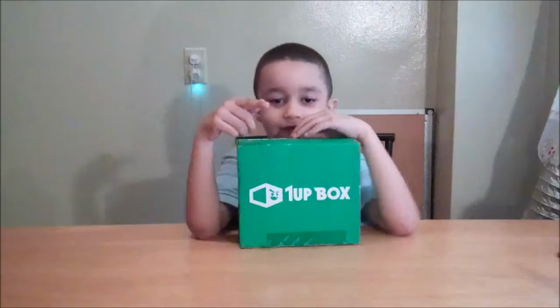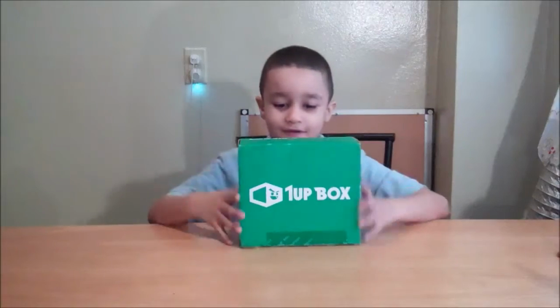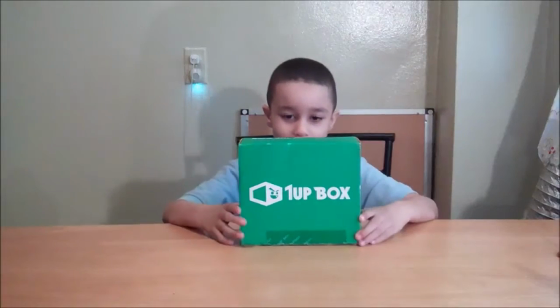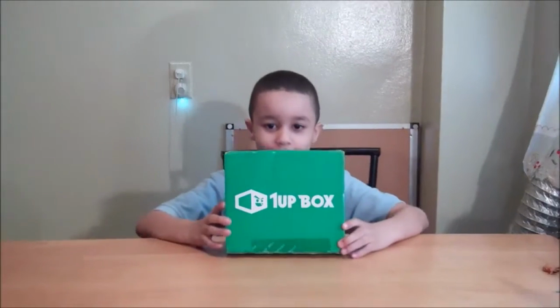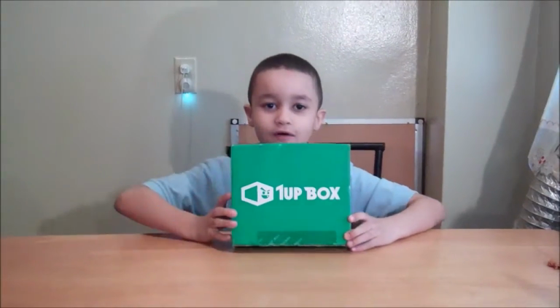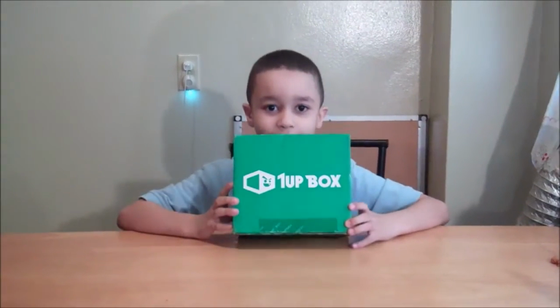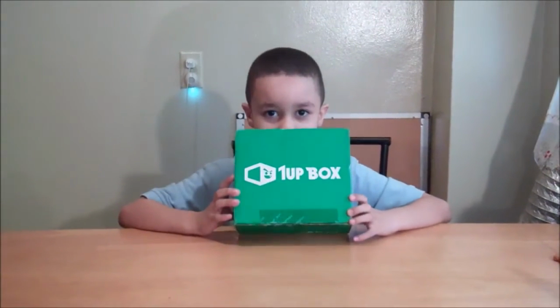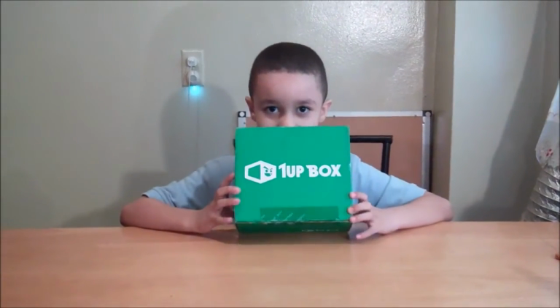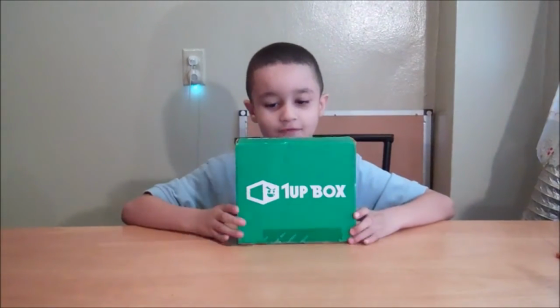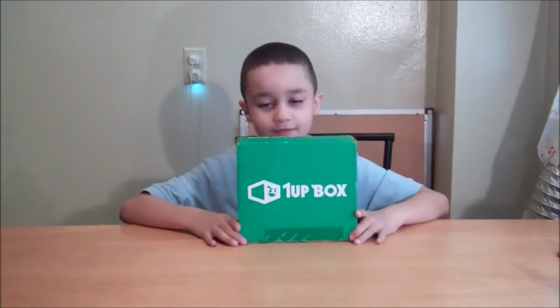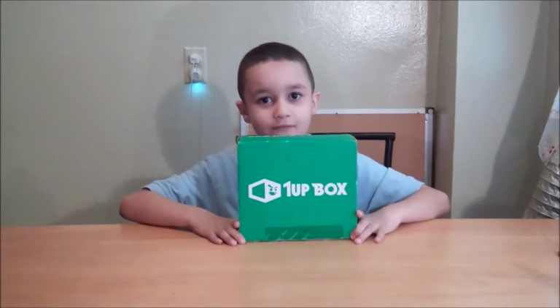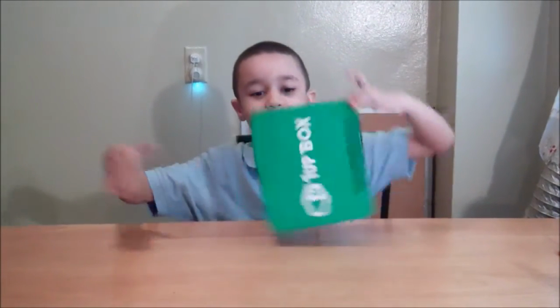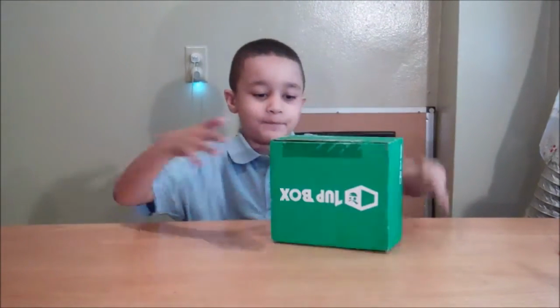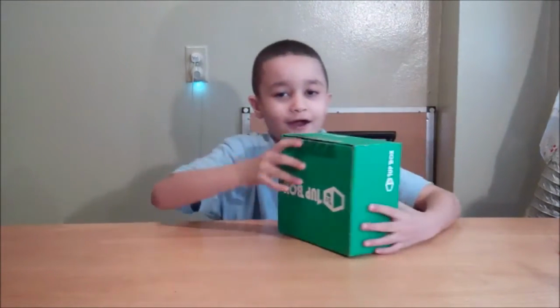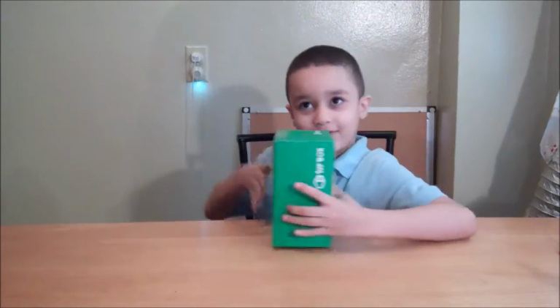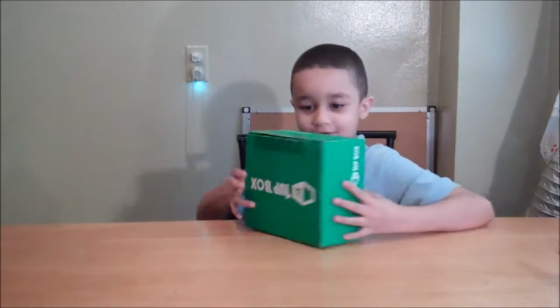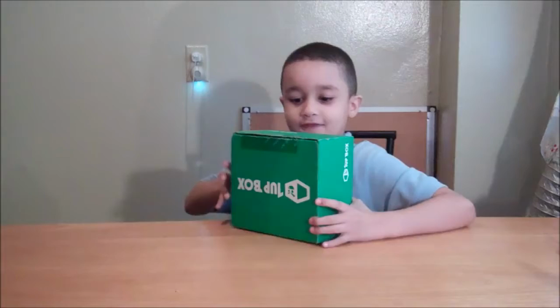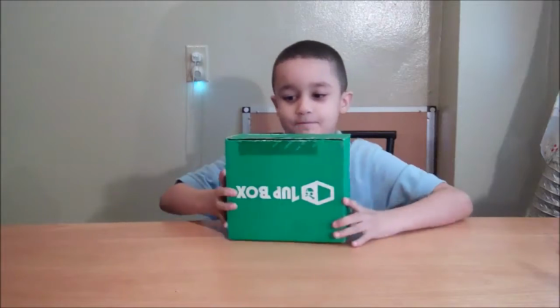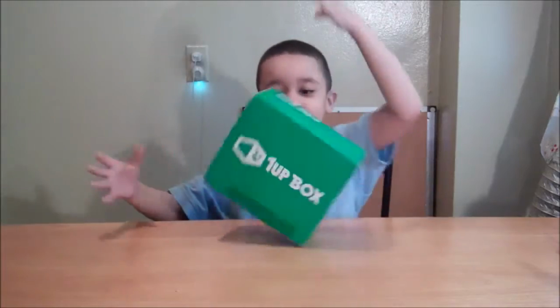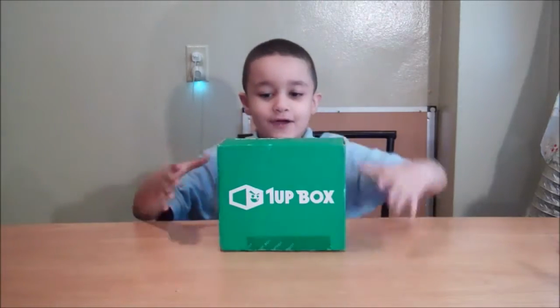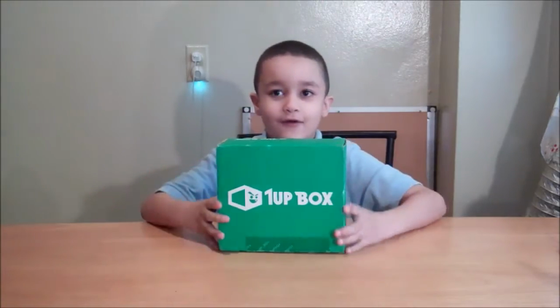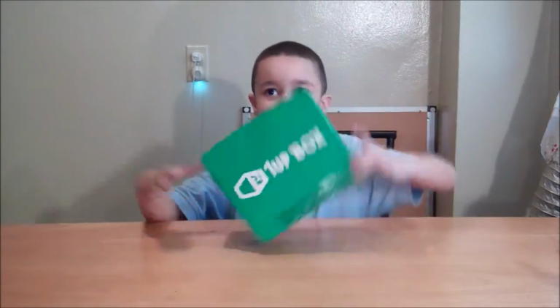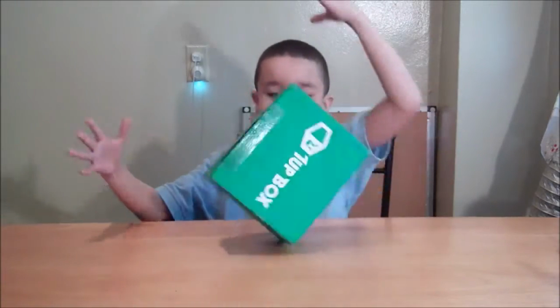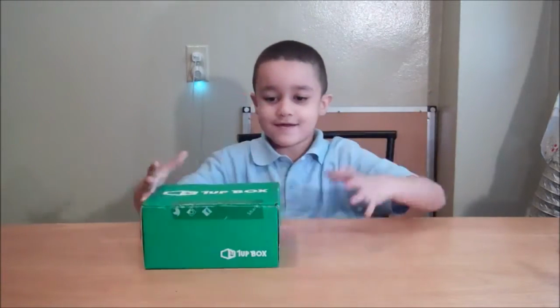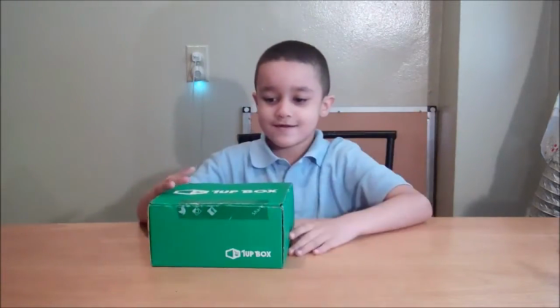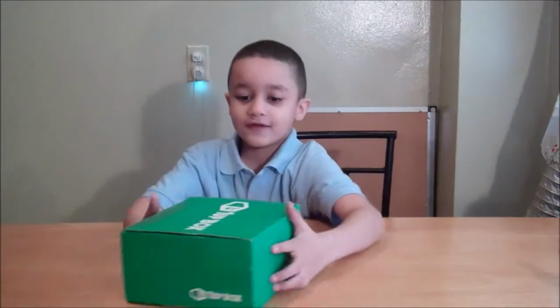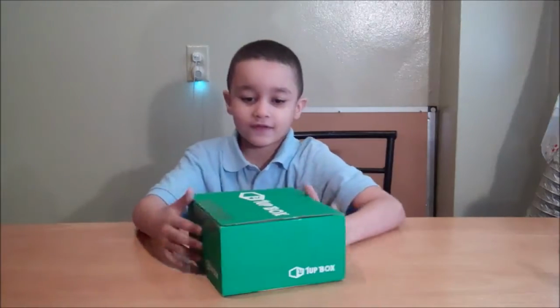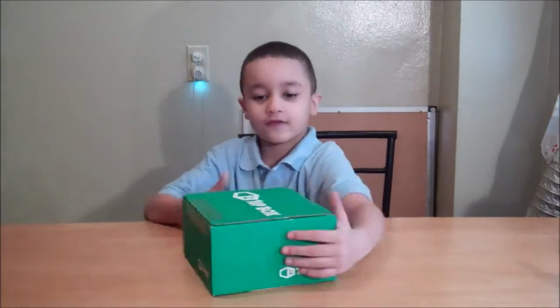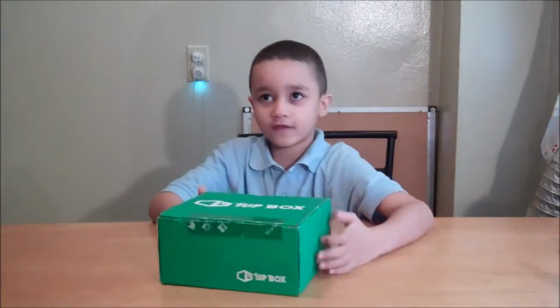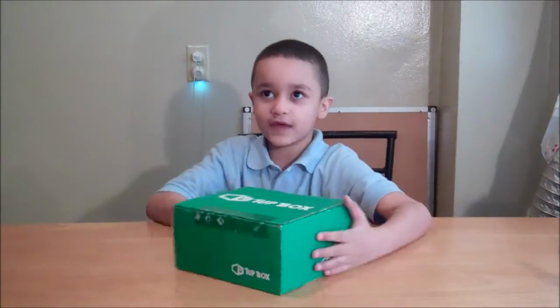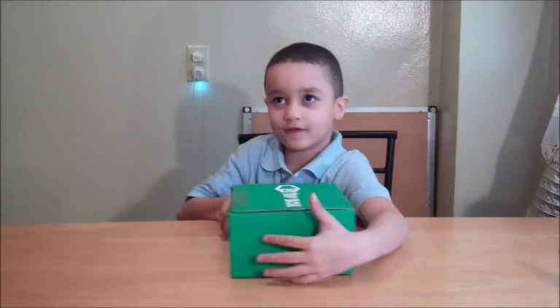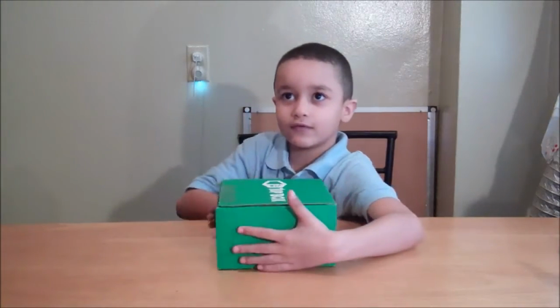Hi everyone, welcome back to Poetry I'm with you. Today we have a water box. Spin it around. This theme is hero.